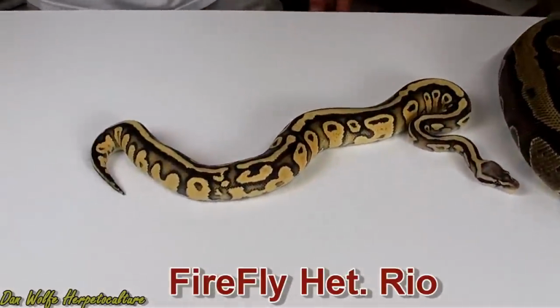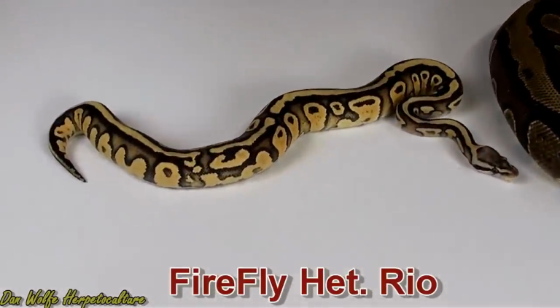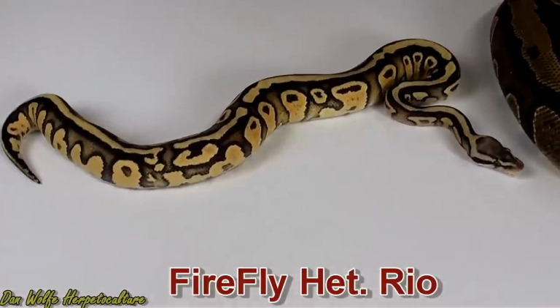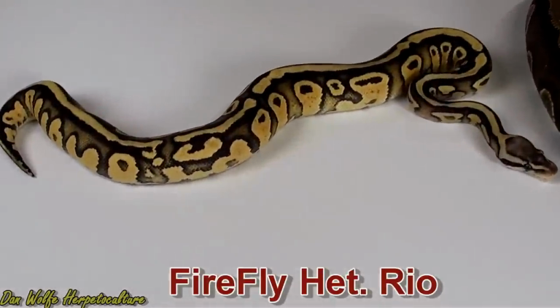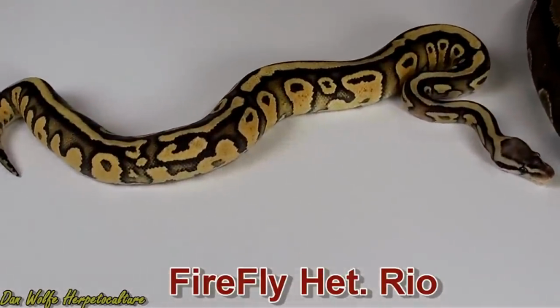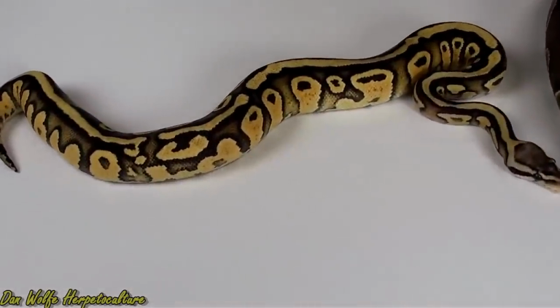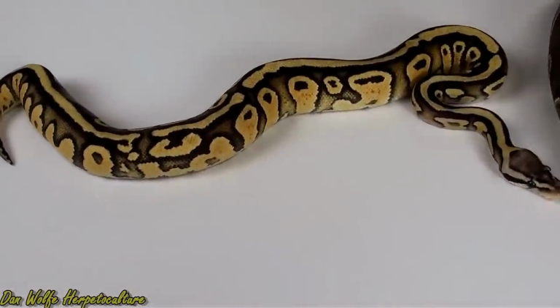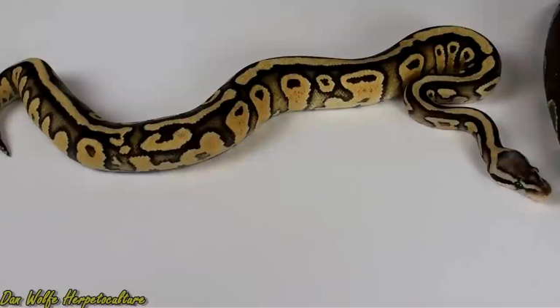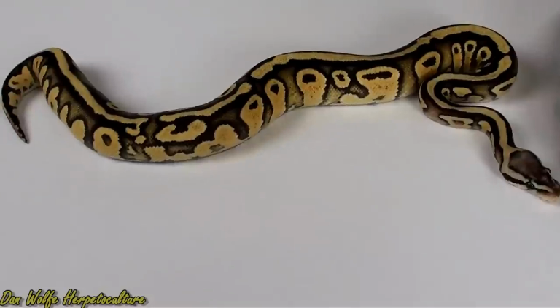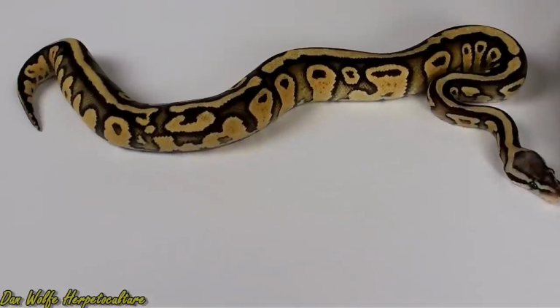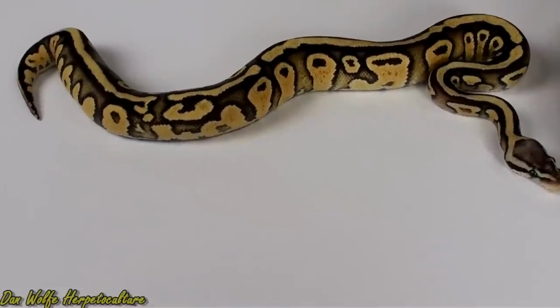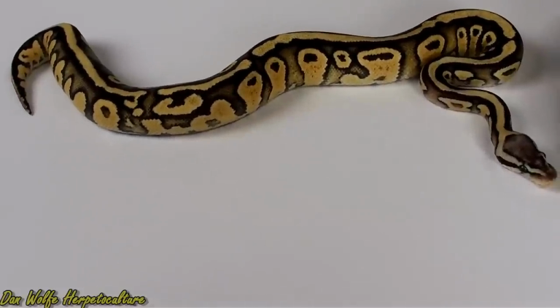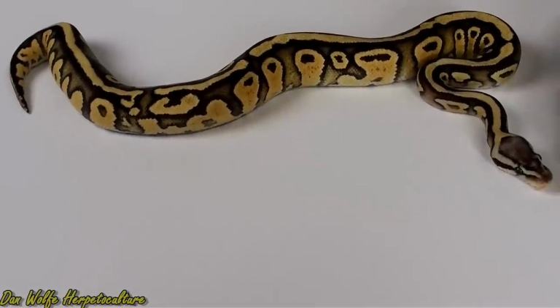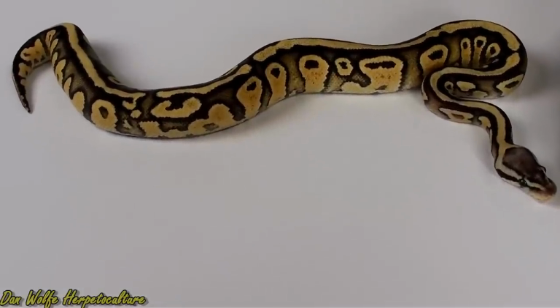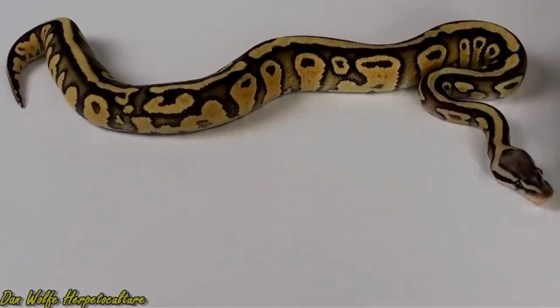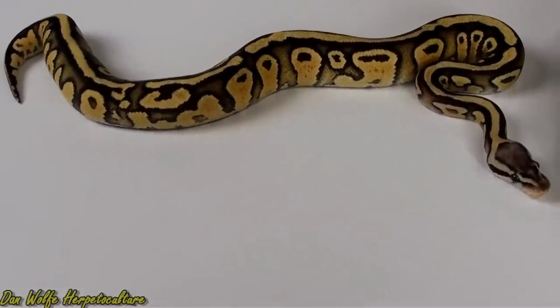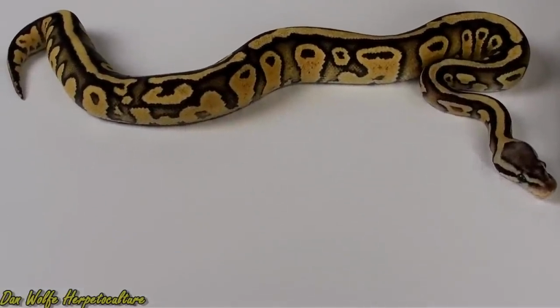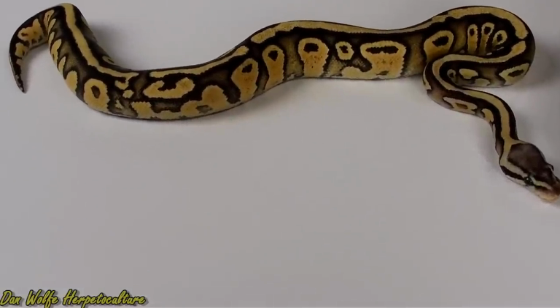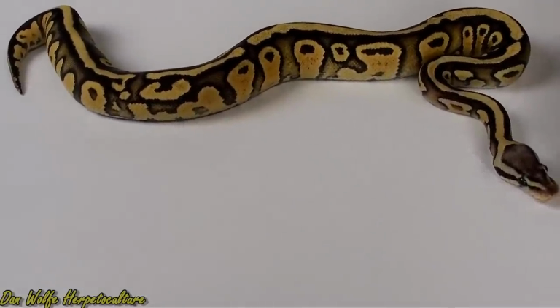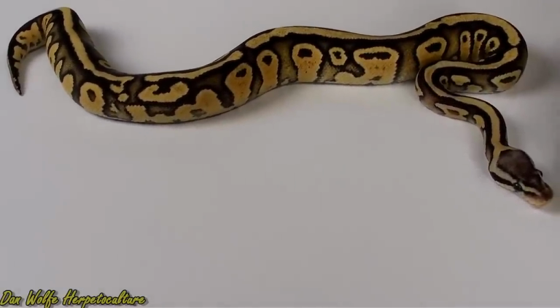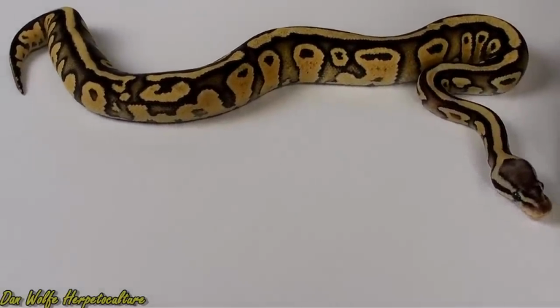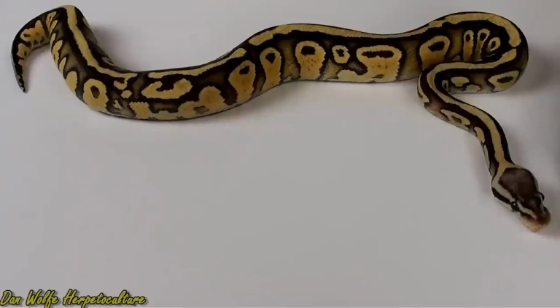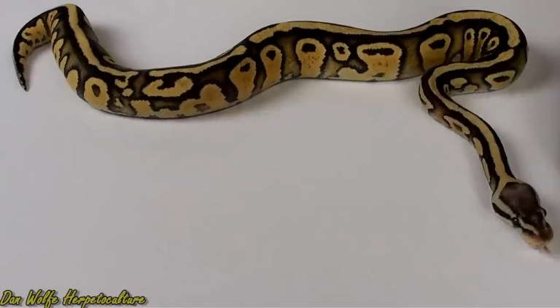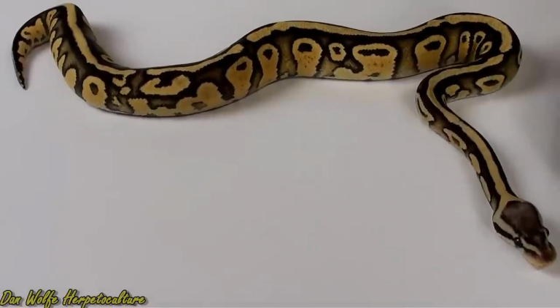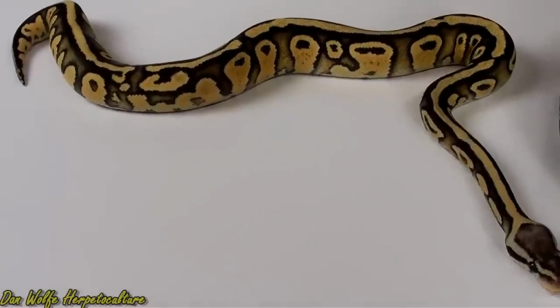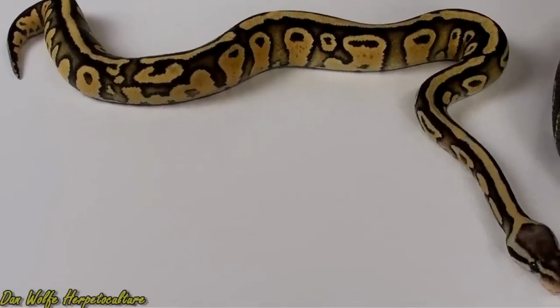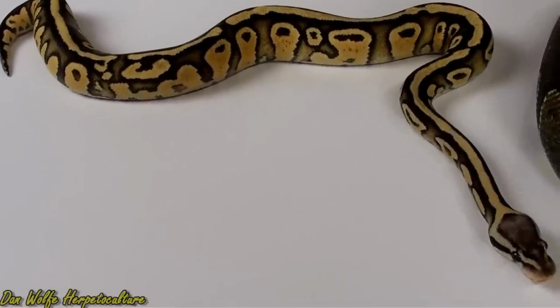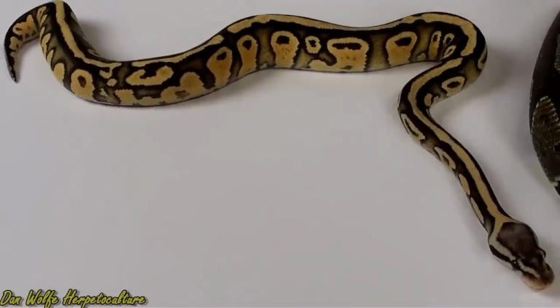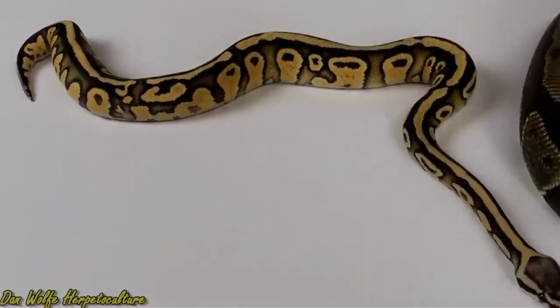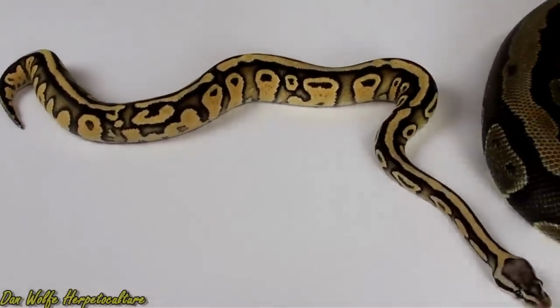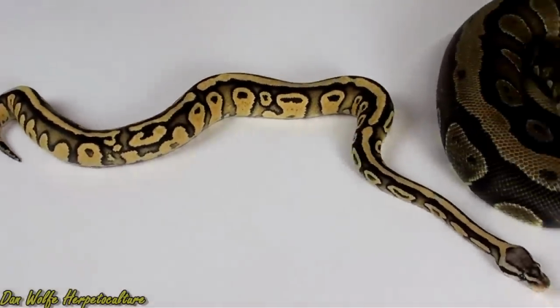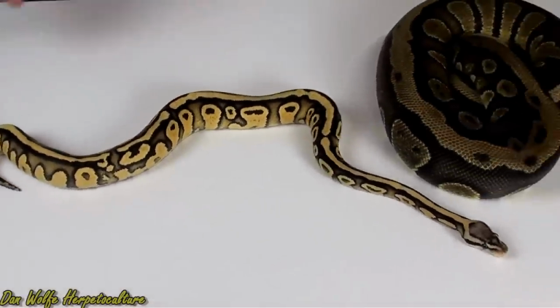We also produced the Firefly Rio — really high contrast. You know, that same sort of a pattern. I'm excited to raise these up and maybe produce the homozygous Rio form of the Firefly.